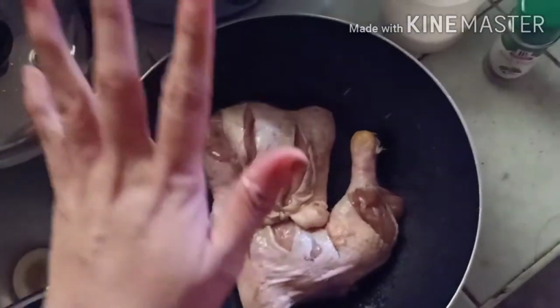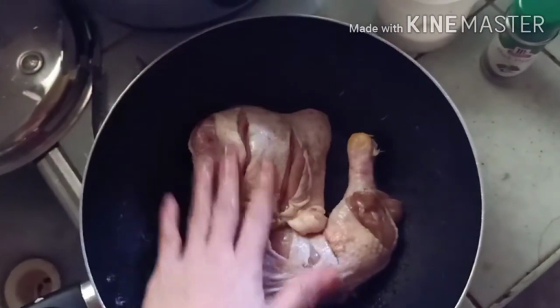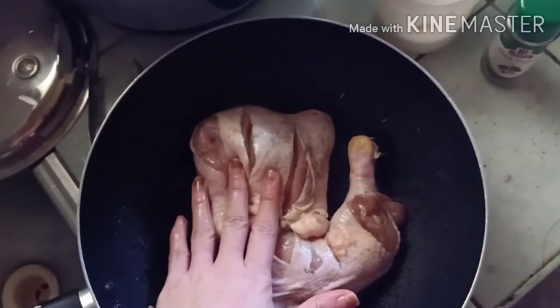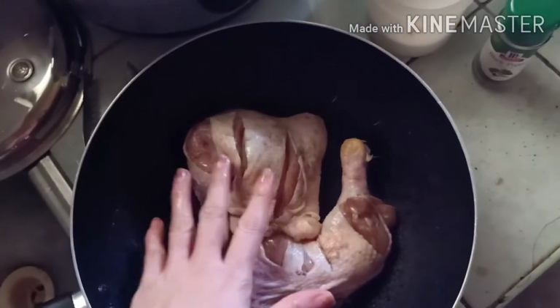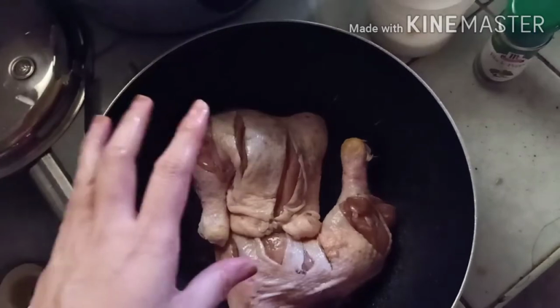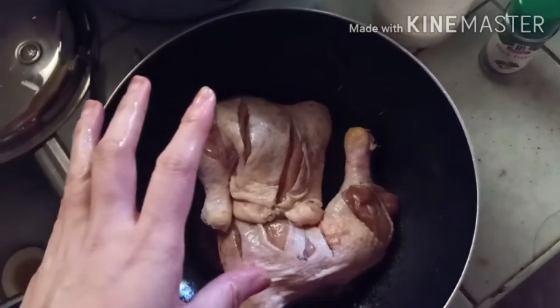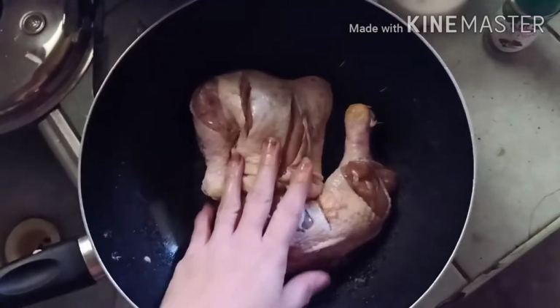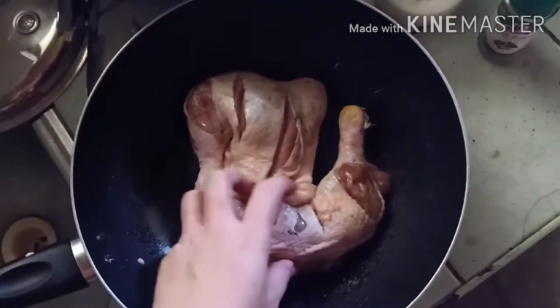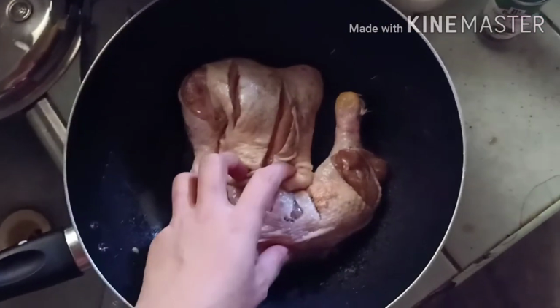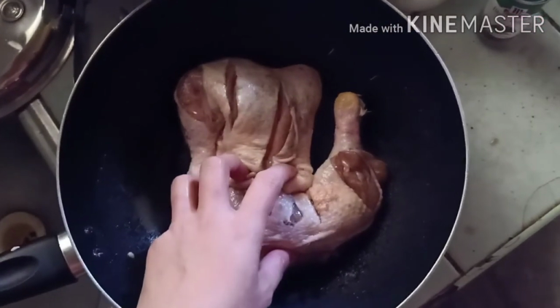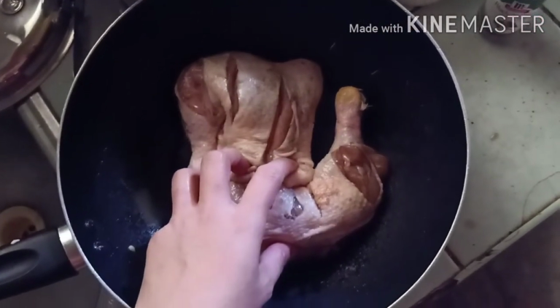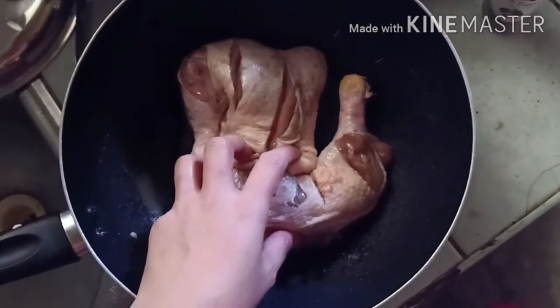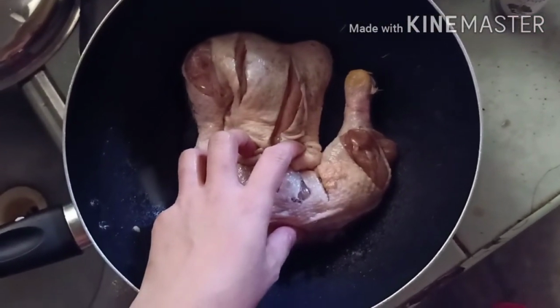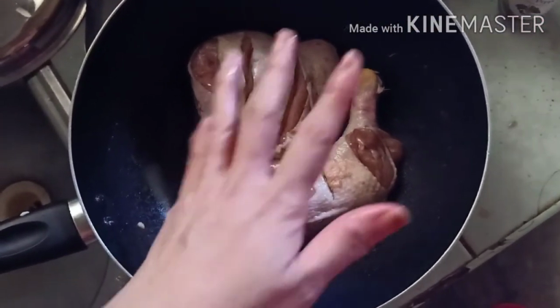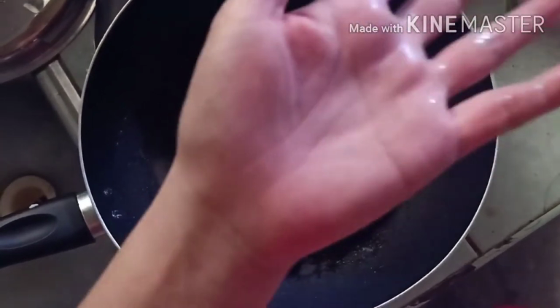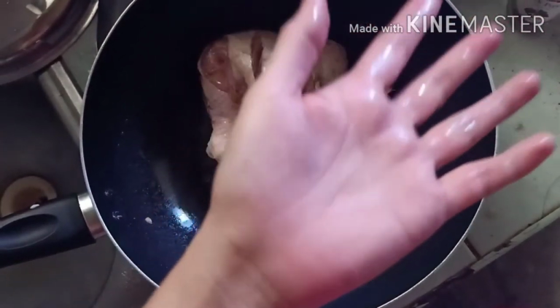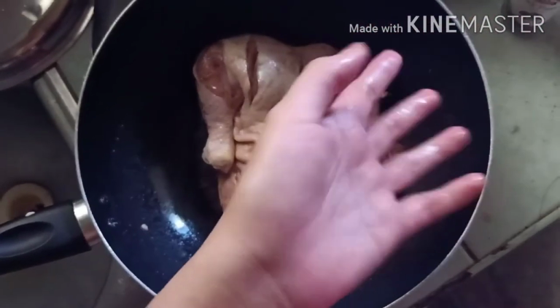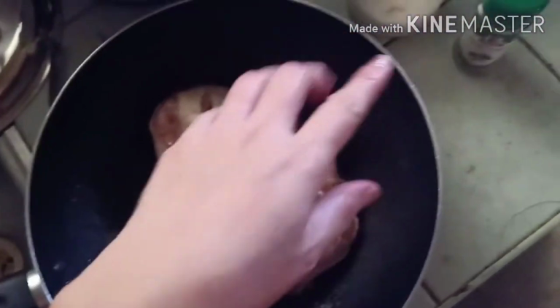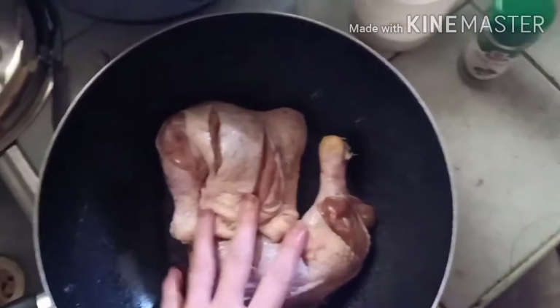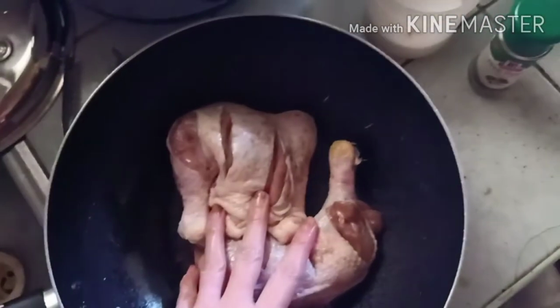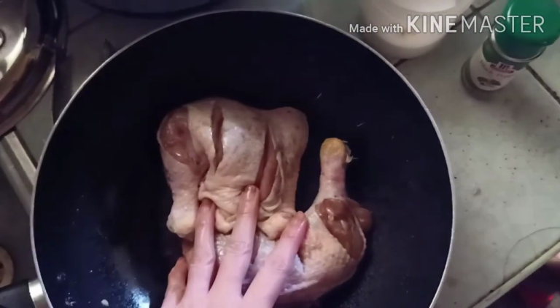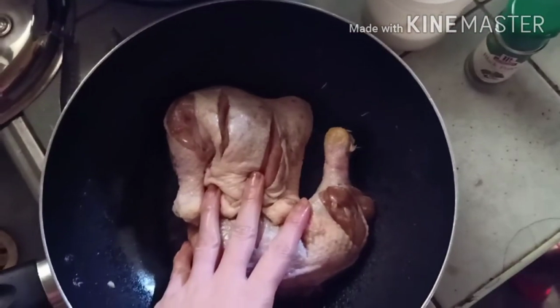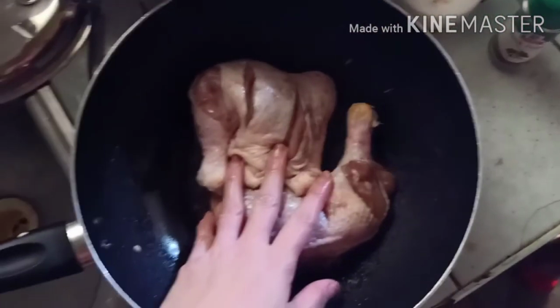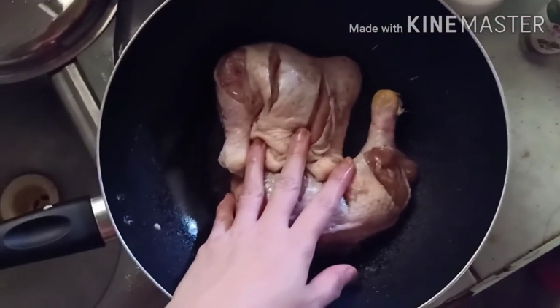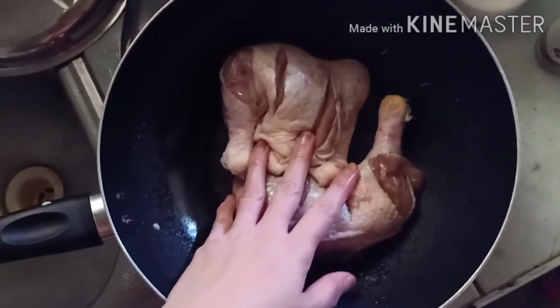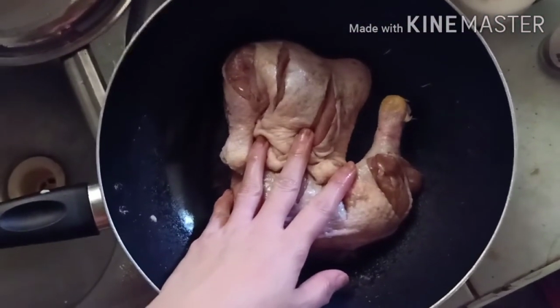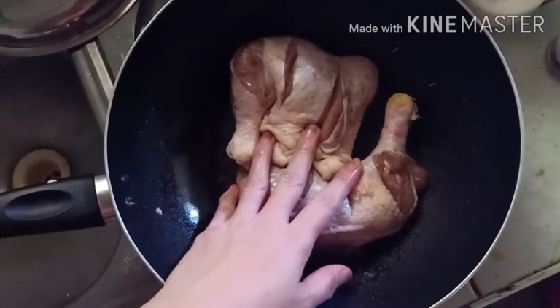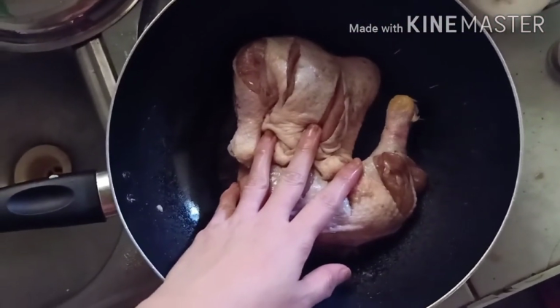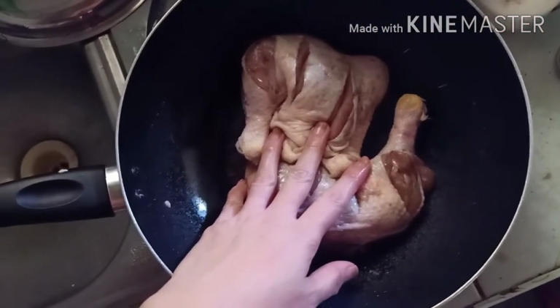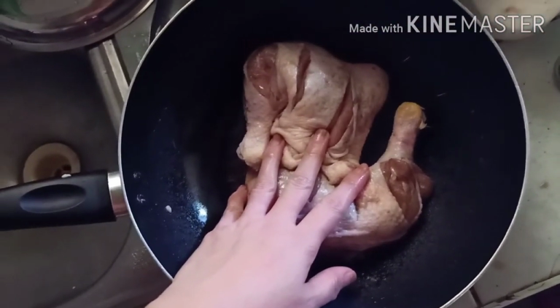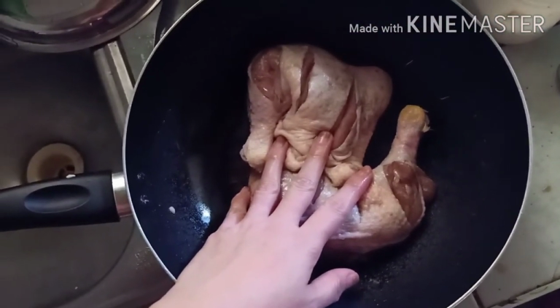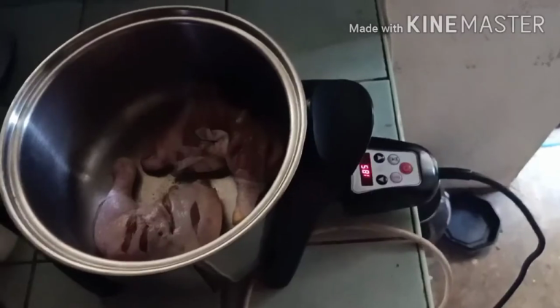Just salt, then black pepper, and that's it. Then heat up the salad mustard and then put the chicken in.